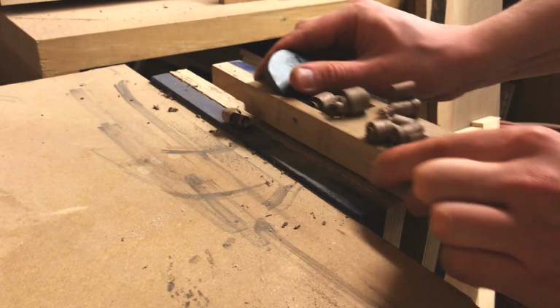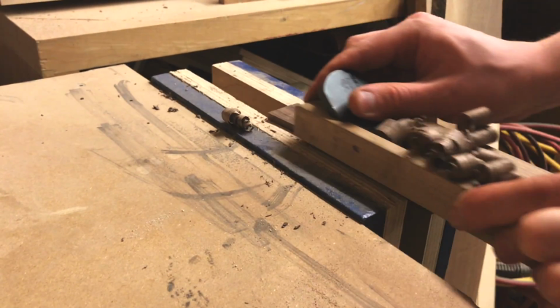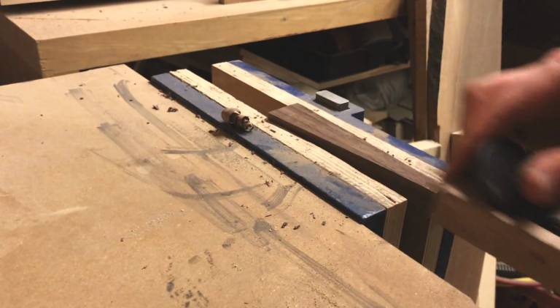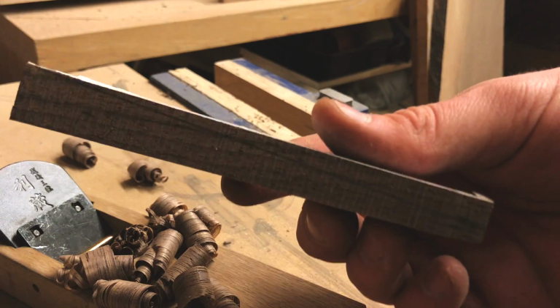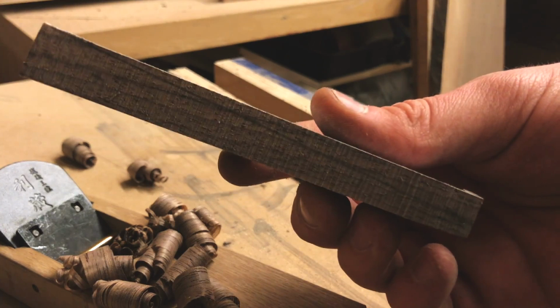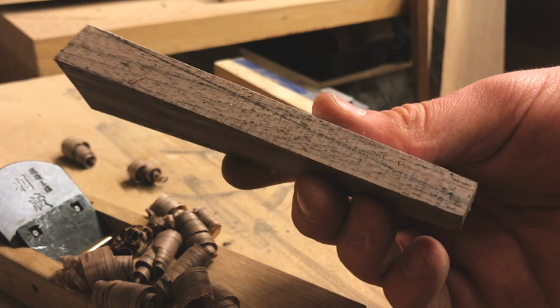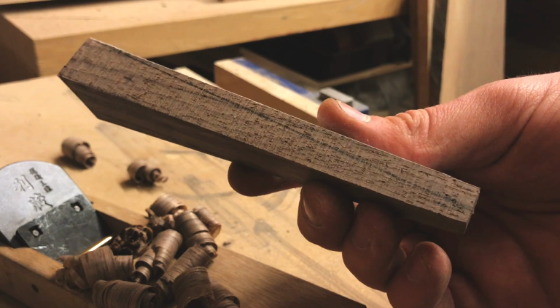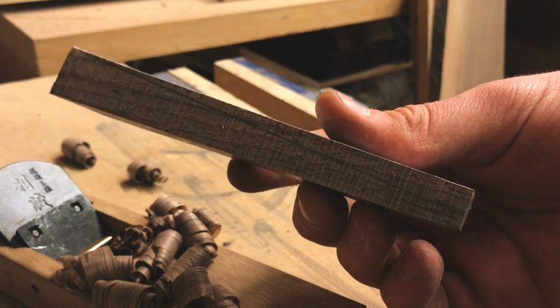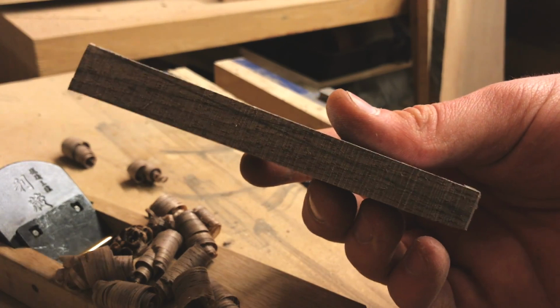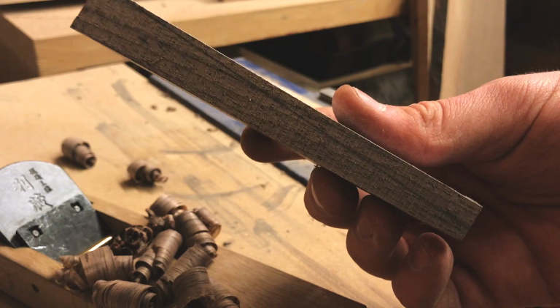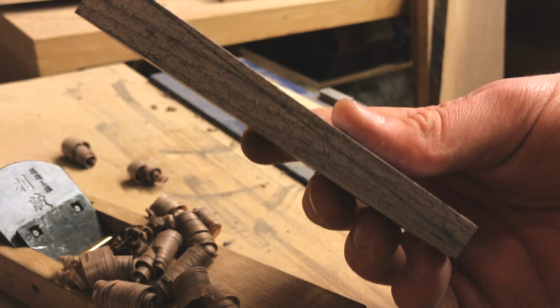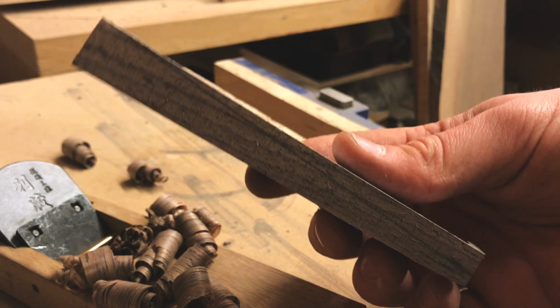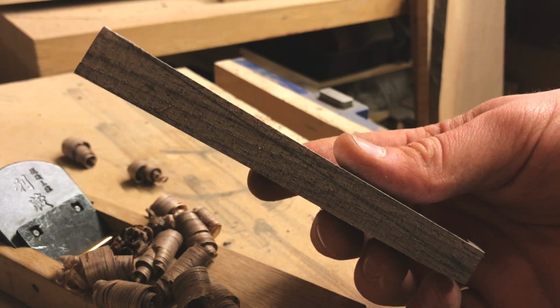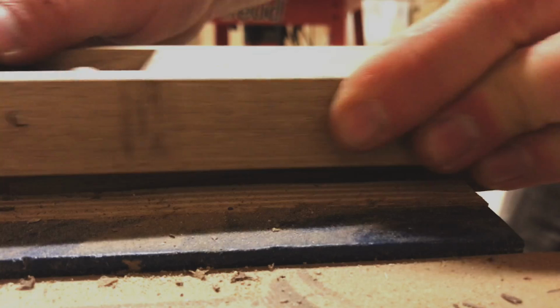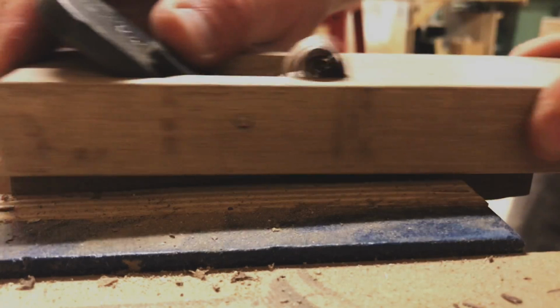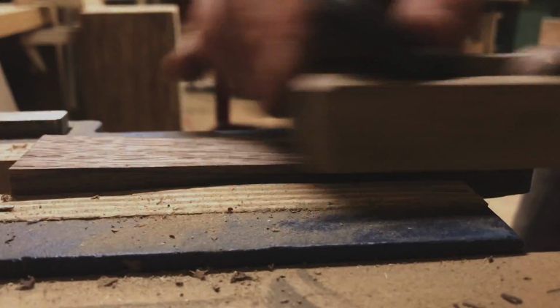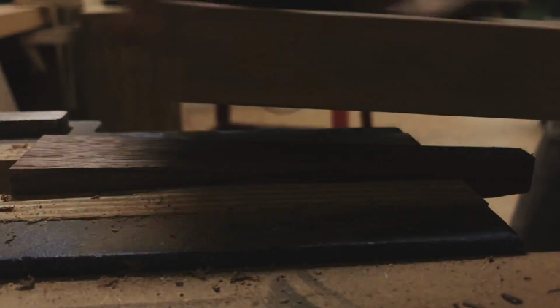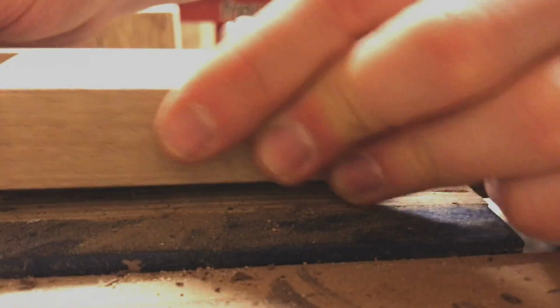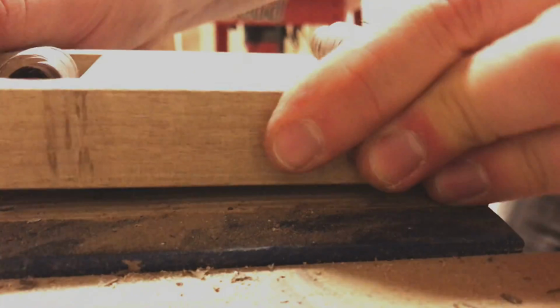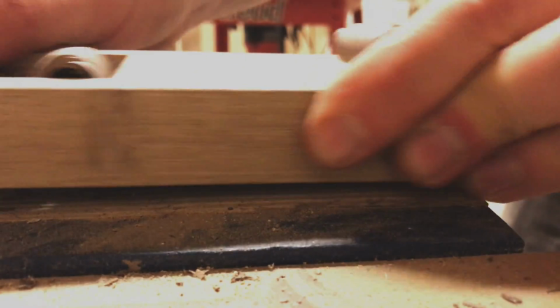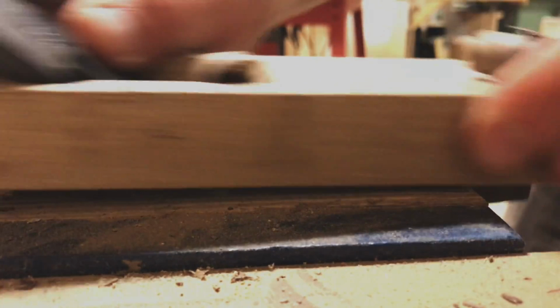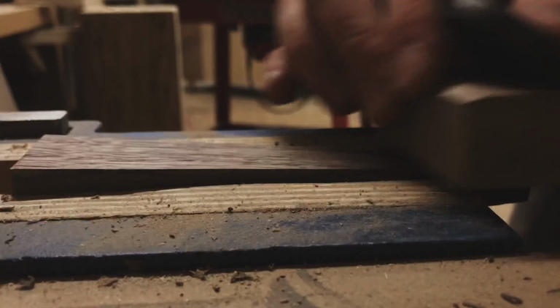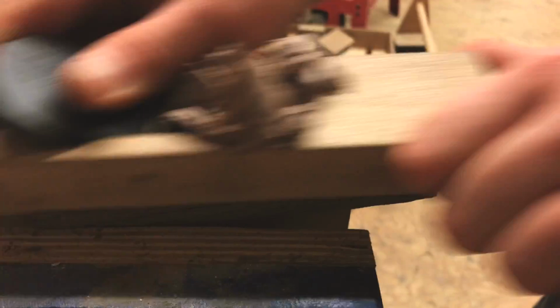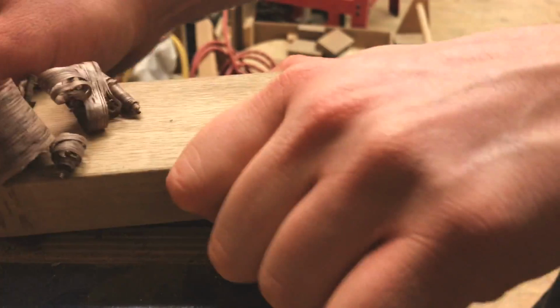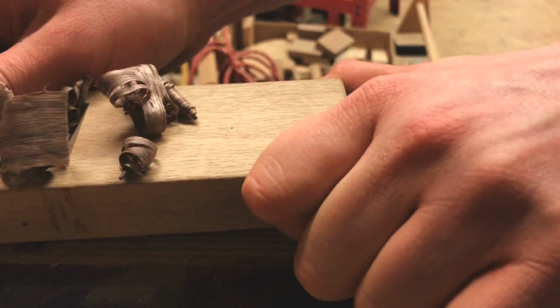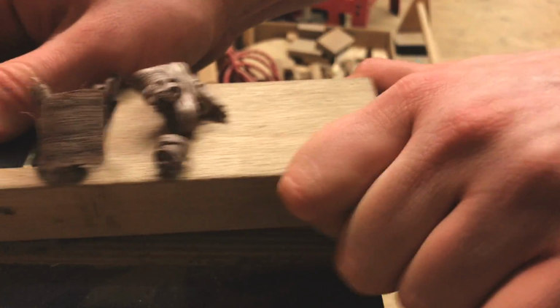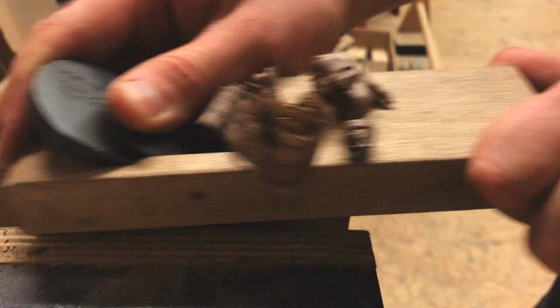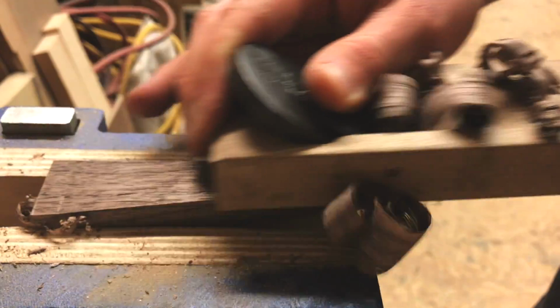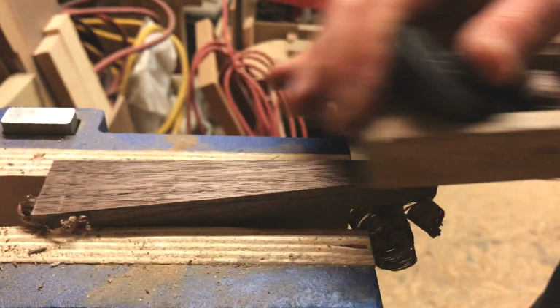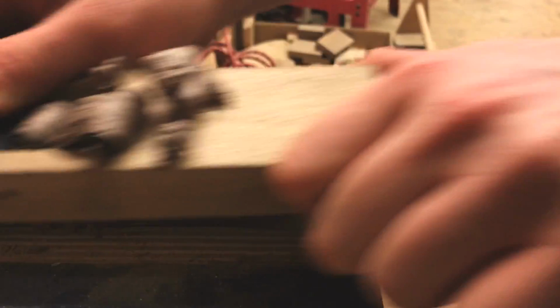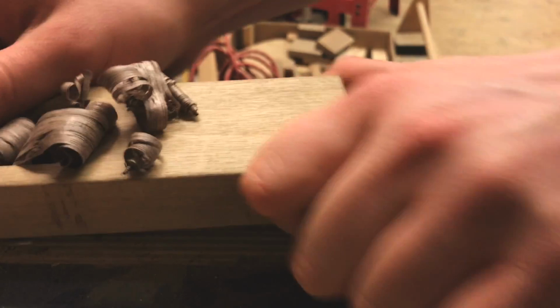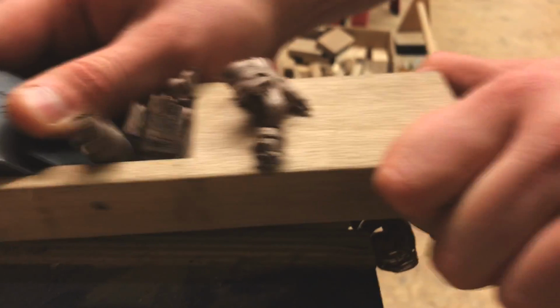I used my plane again to add a taper to the tightening piece. The bulky profile did not suit the saw well; it looks much better with the taper.